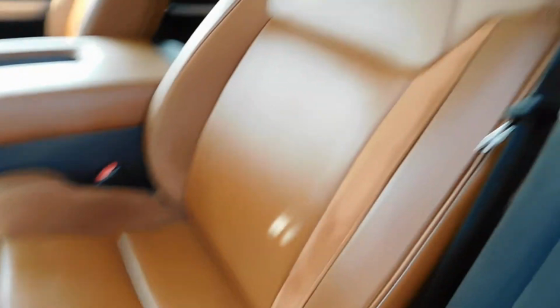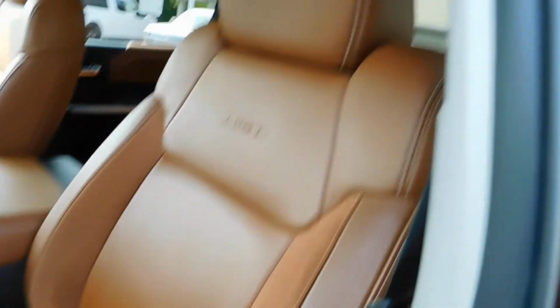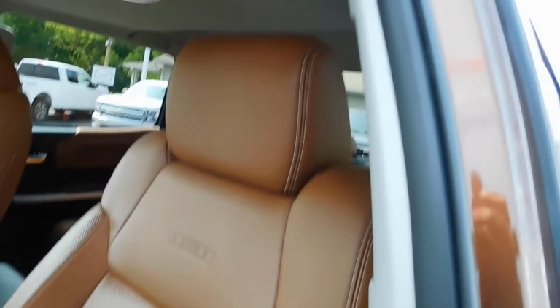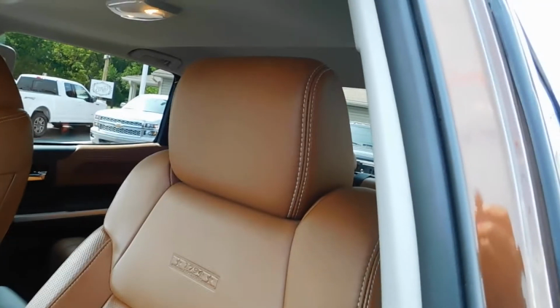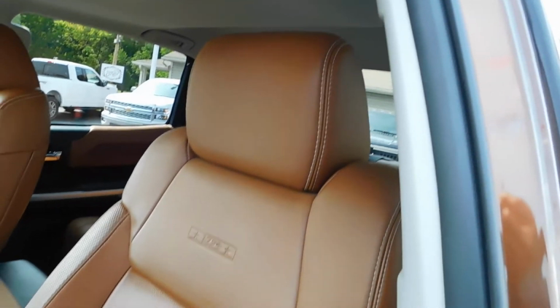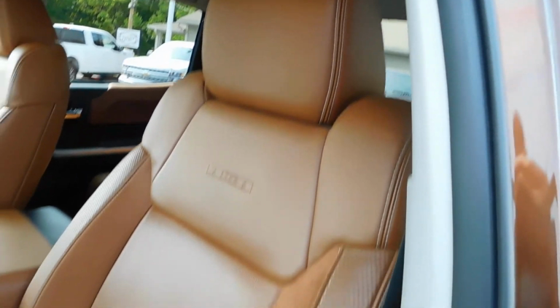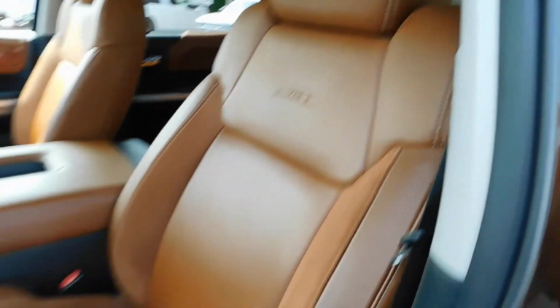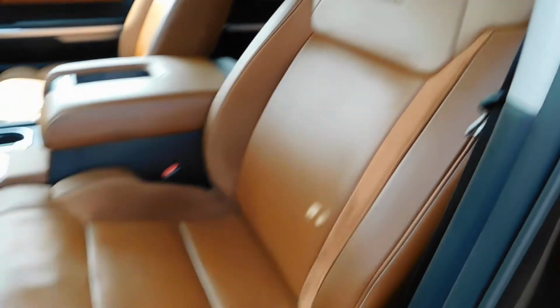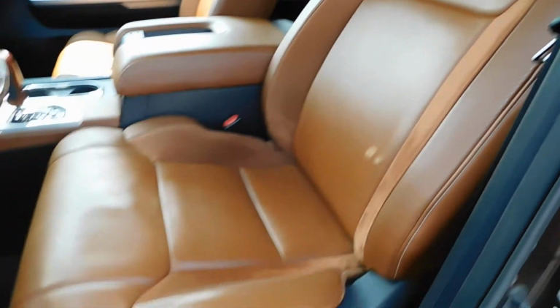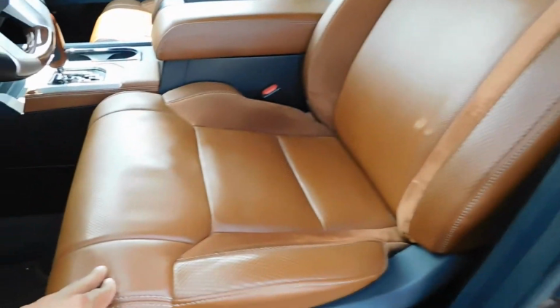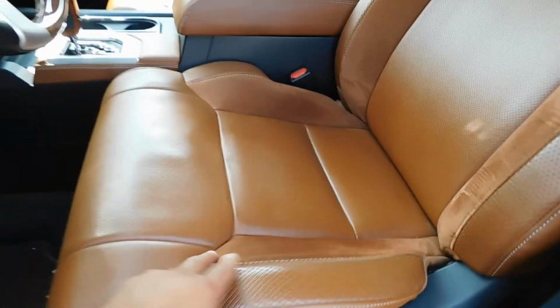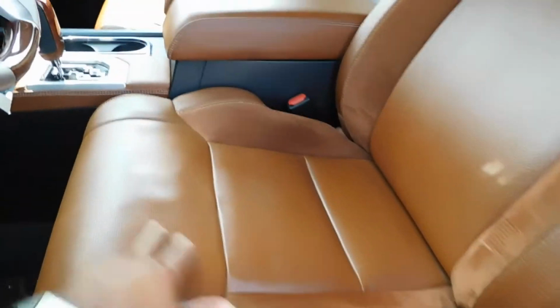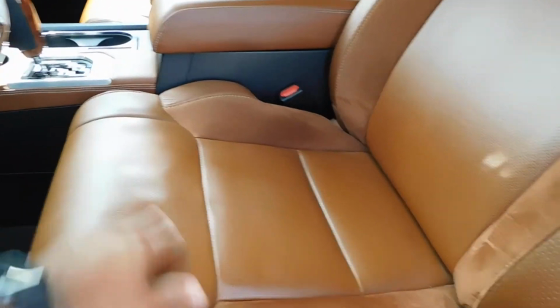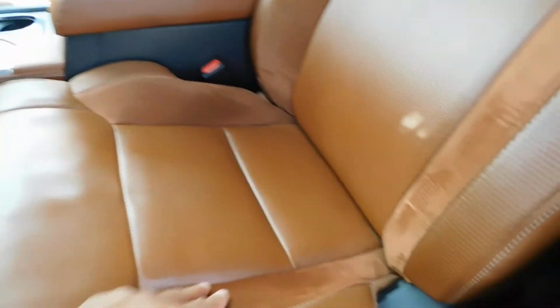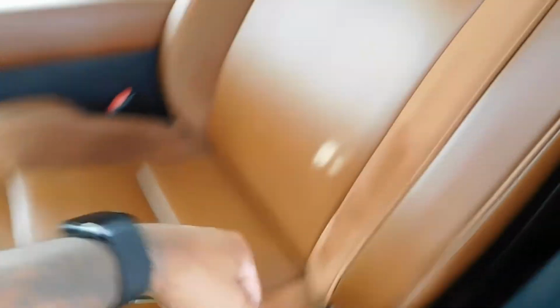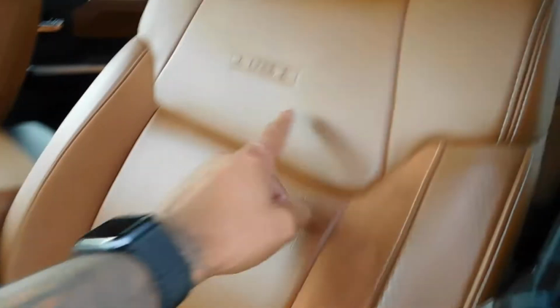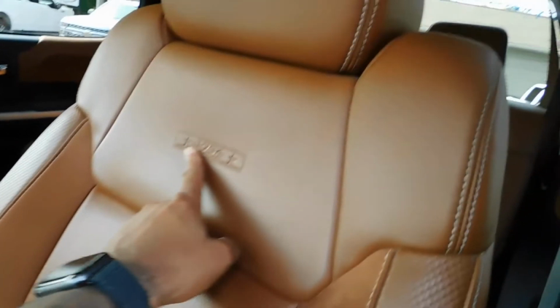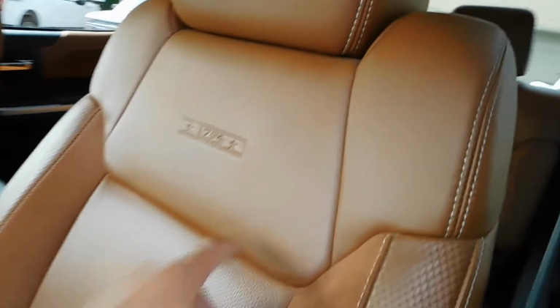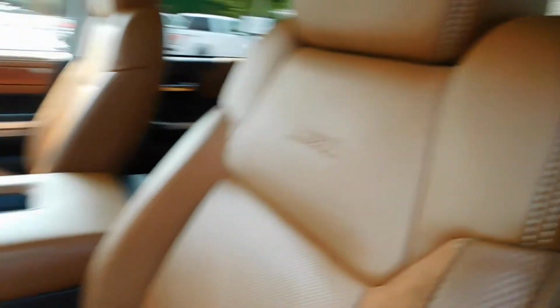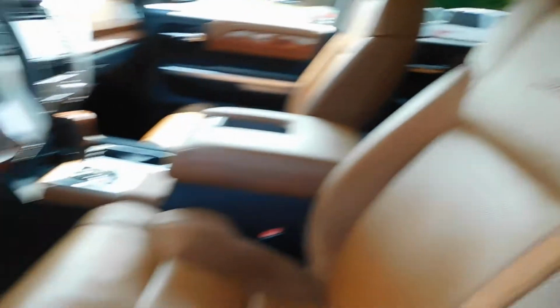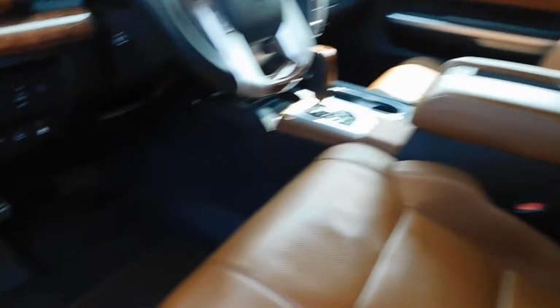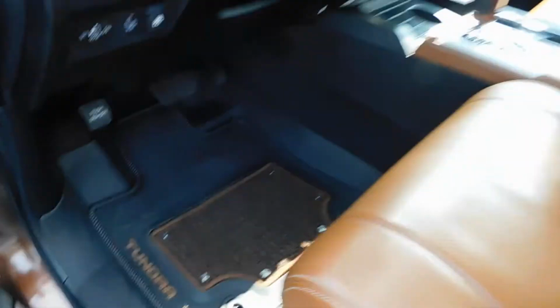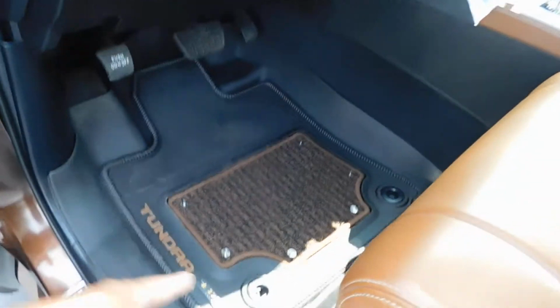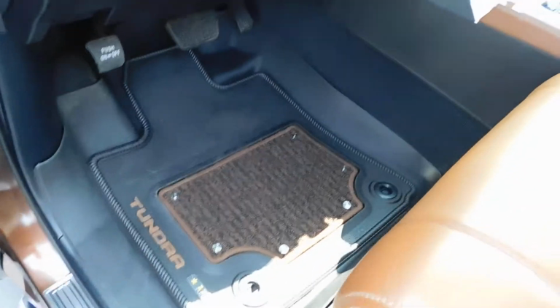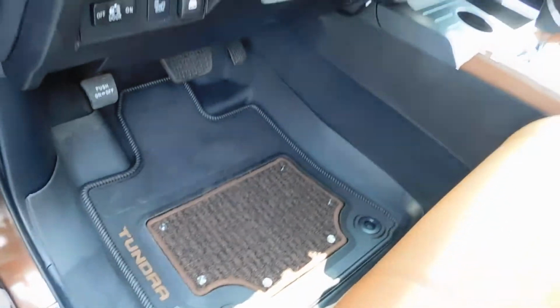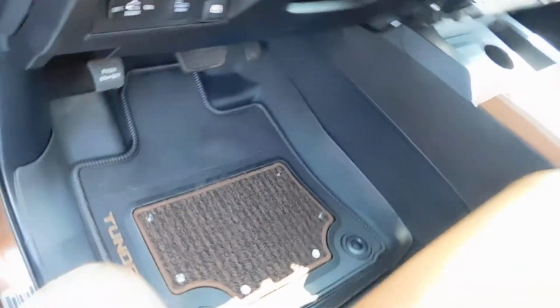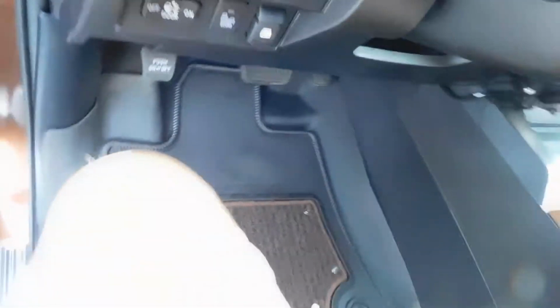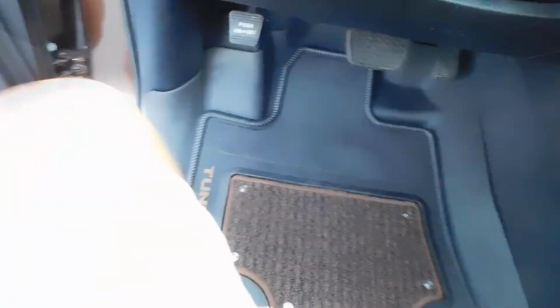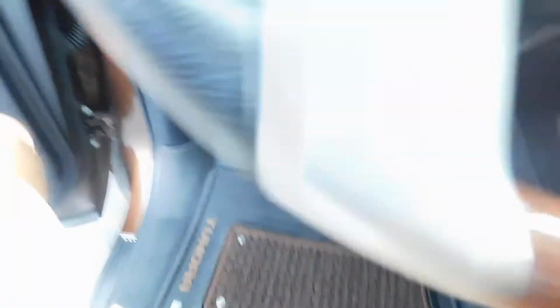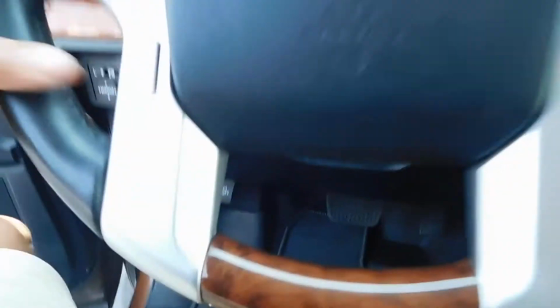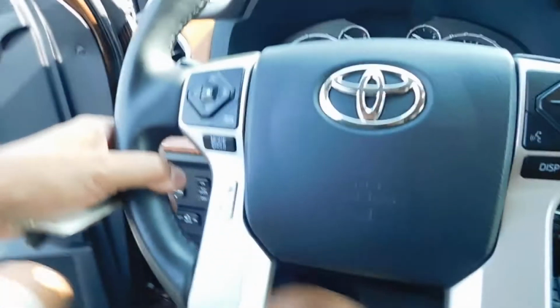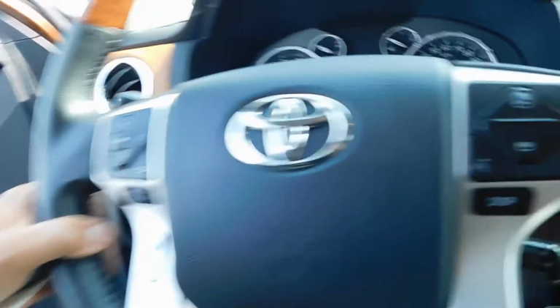The leather is in excellent shape — no rips, tears, stains or burn holes. You've got nice leather with suede inserts and 1794 badging, nice custom carpets and all-weather floor mats that are nice and easy to keep clean.